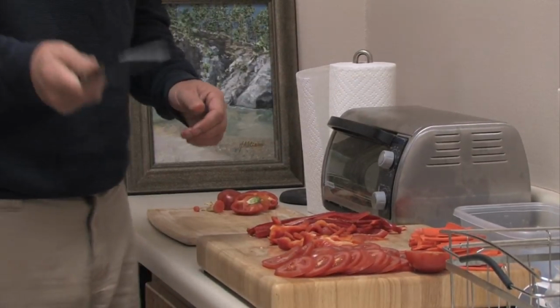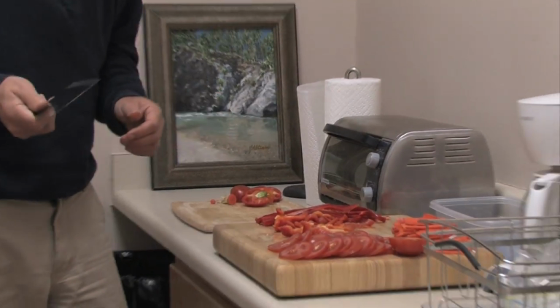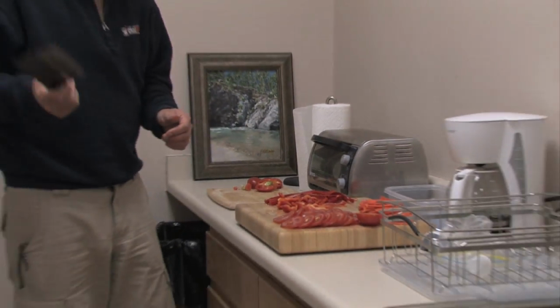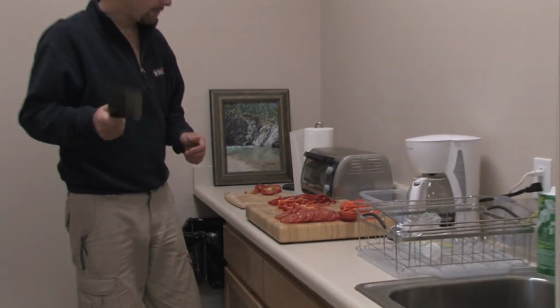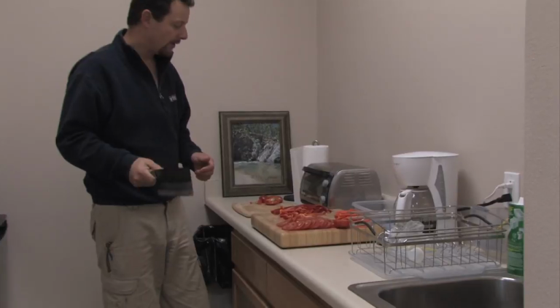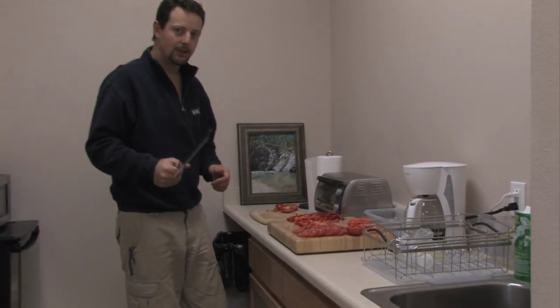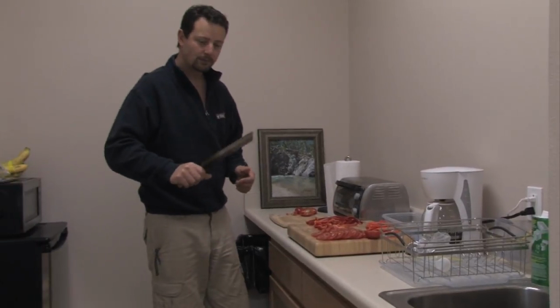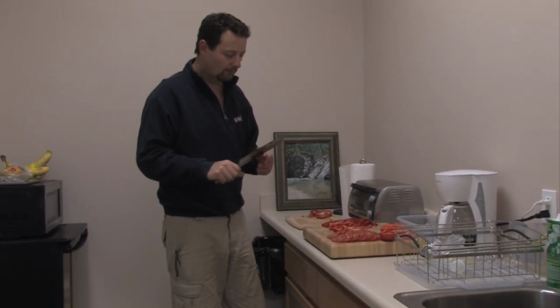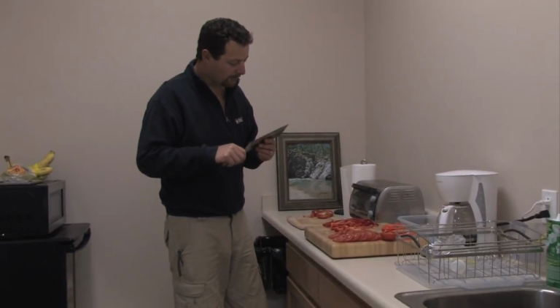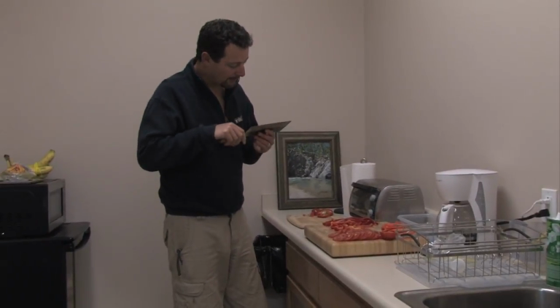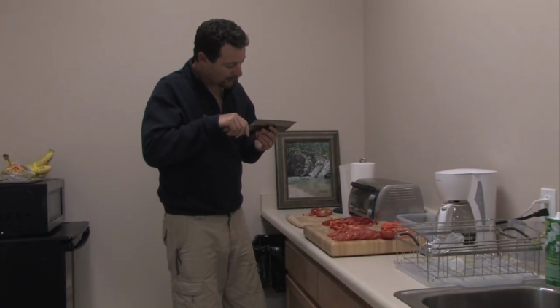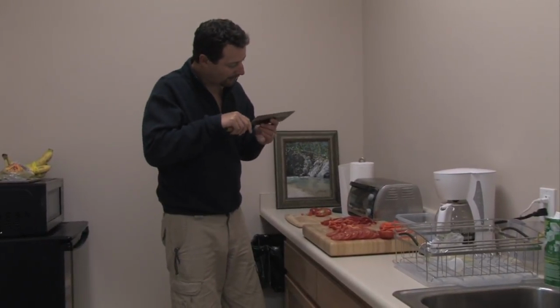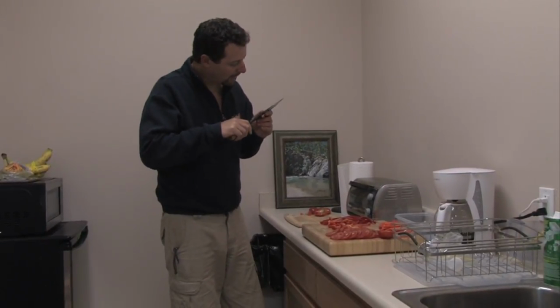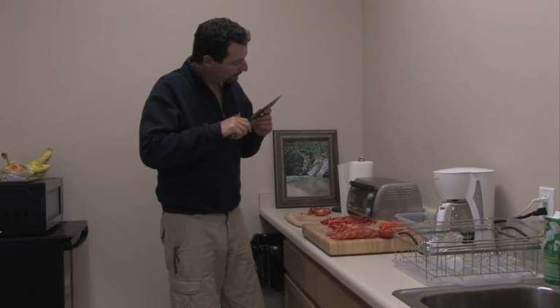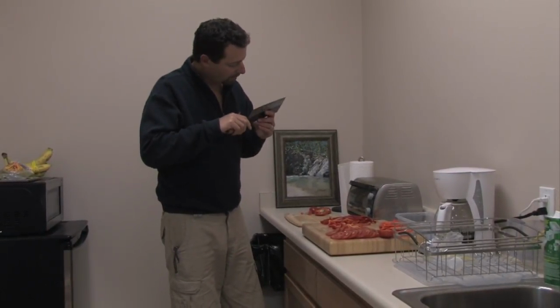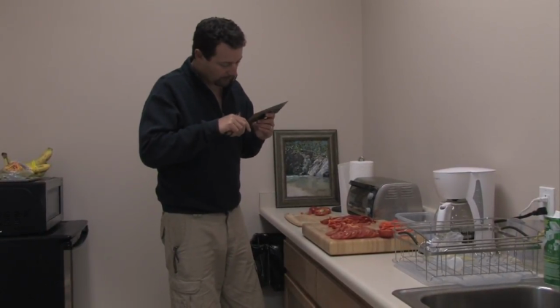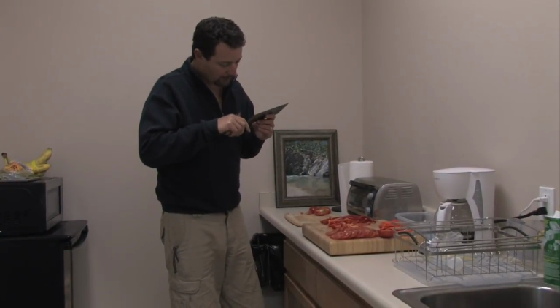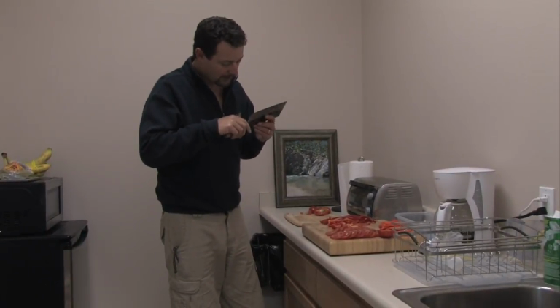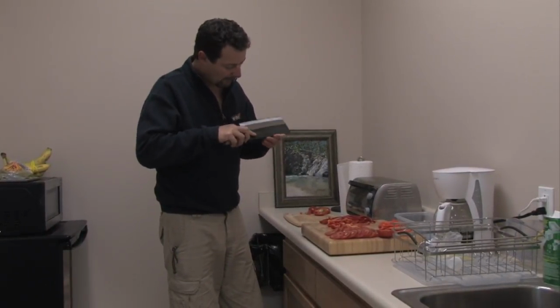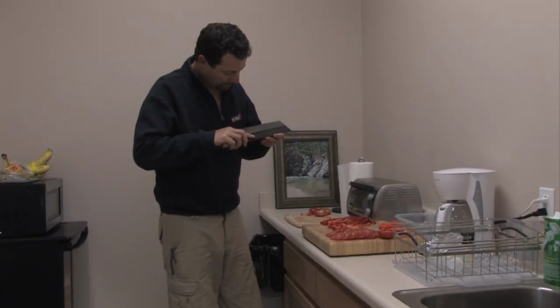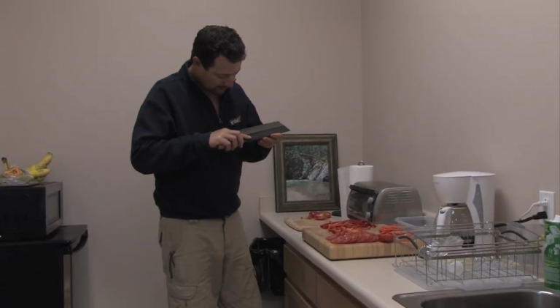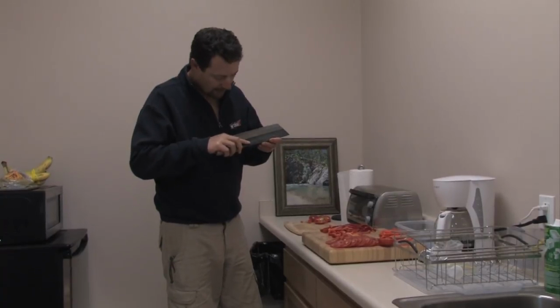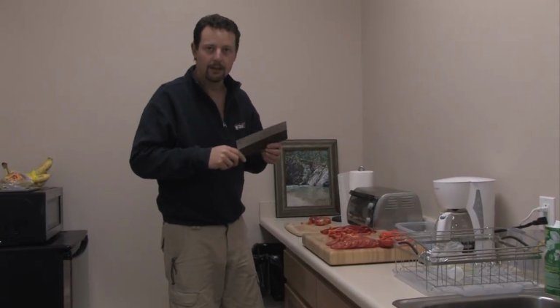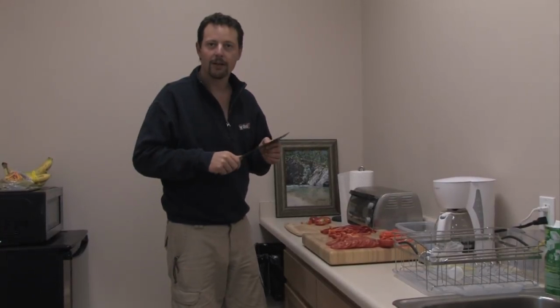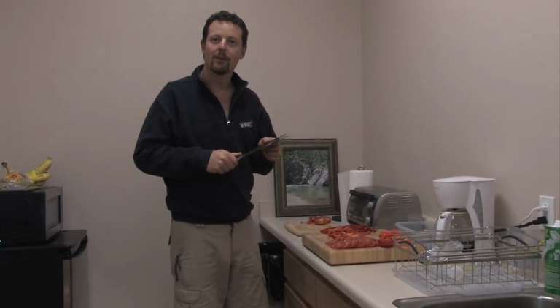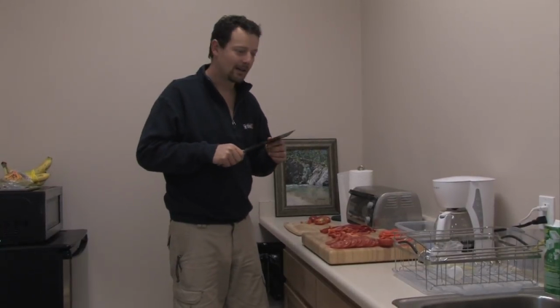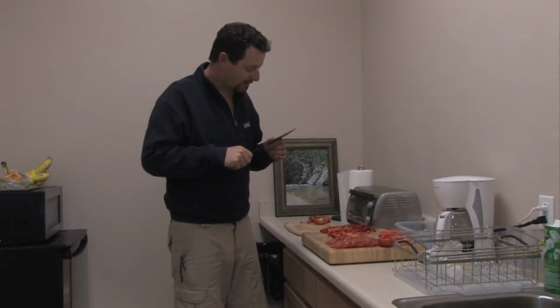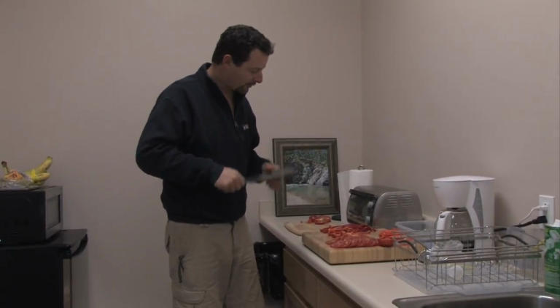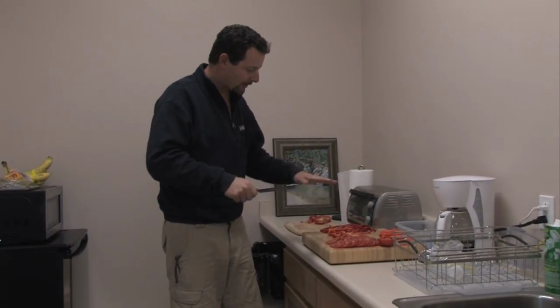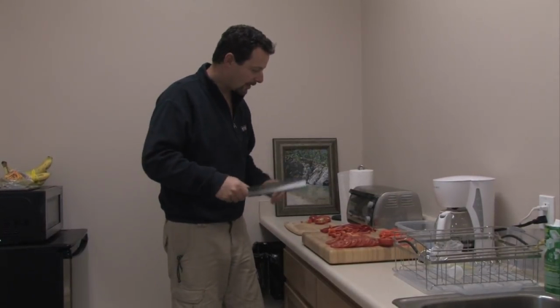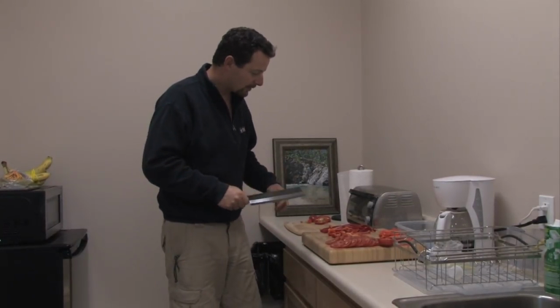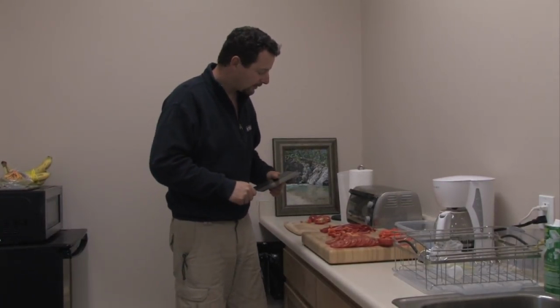That's a pretty good pile of veggies there. I'm pretty happy with the way the knife performed. I'm excited to clean it off and get it into the microscope to see how the edge looks after all that chopping and slicing. The knife is really good.